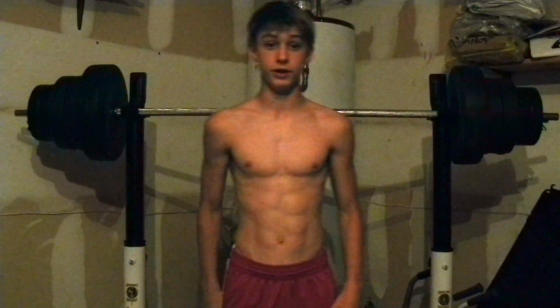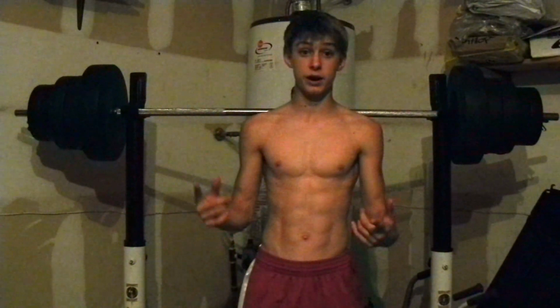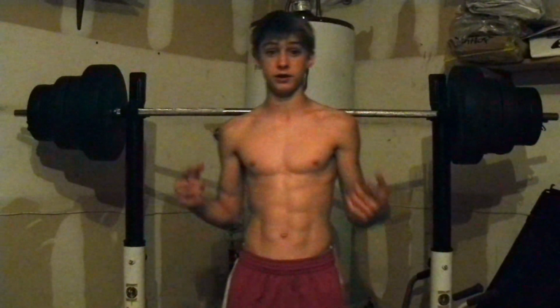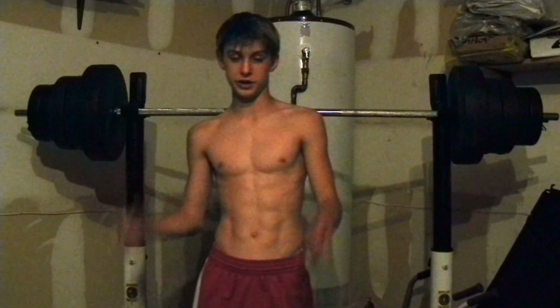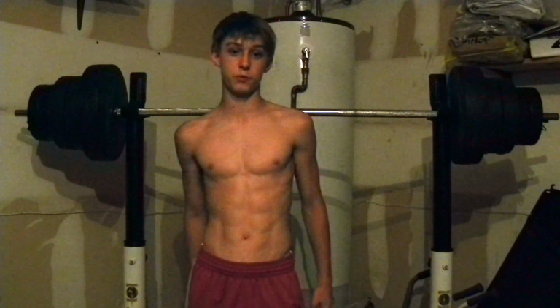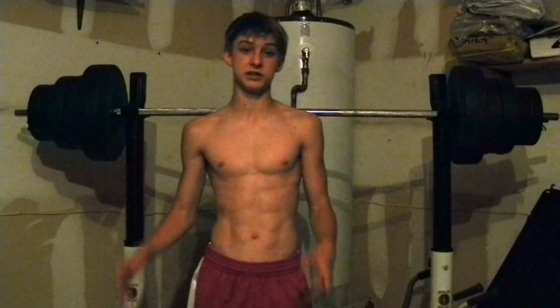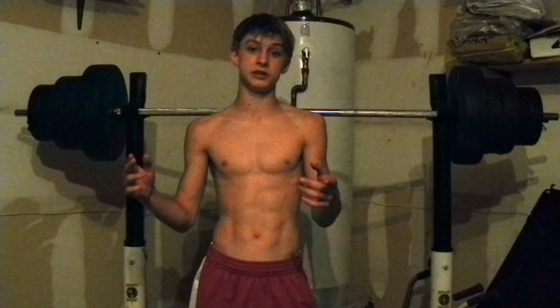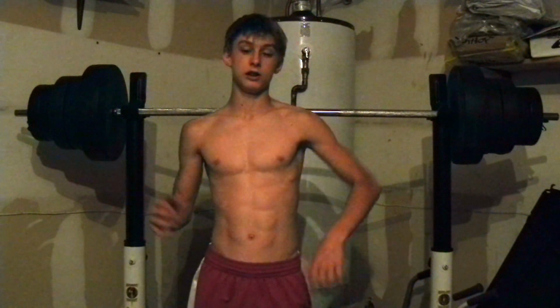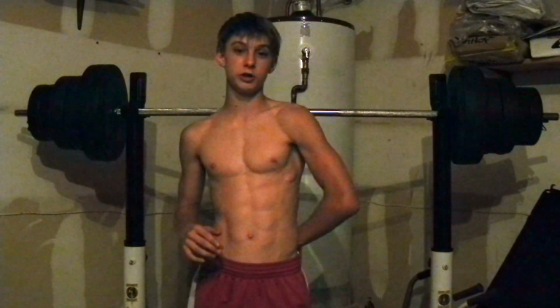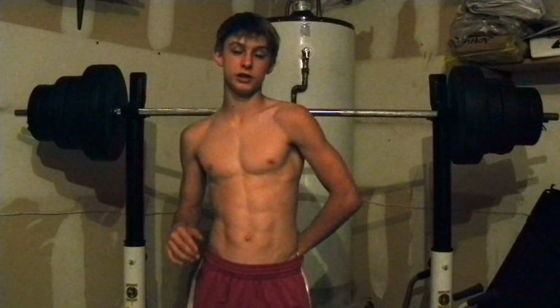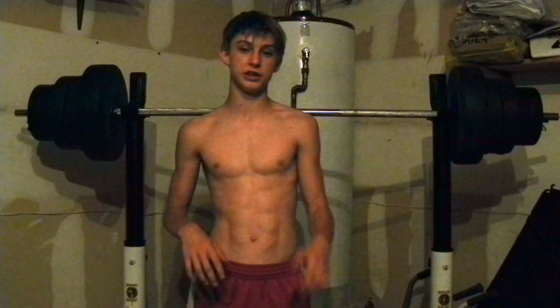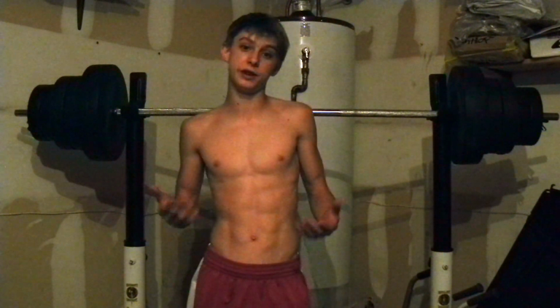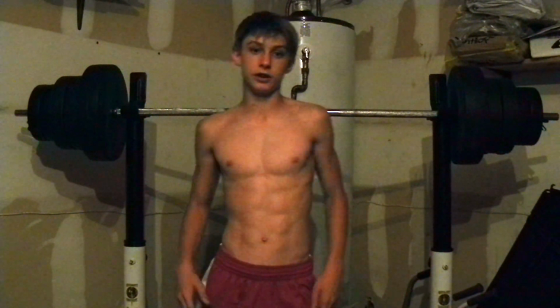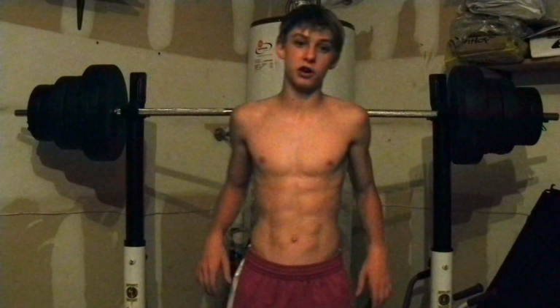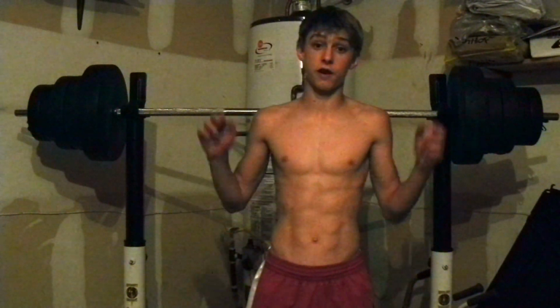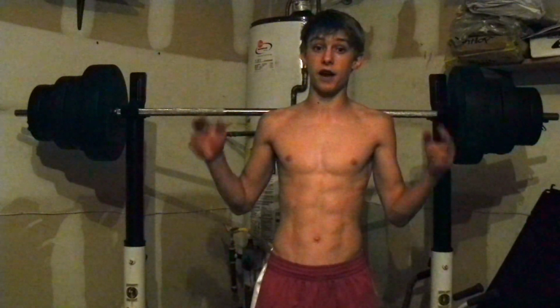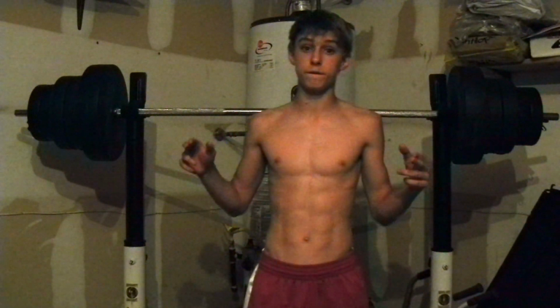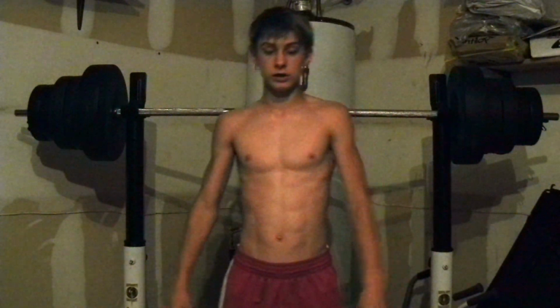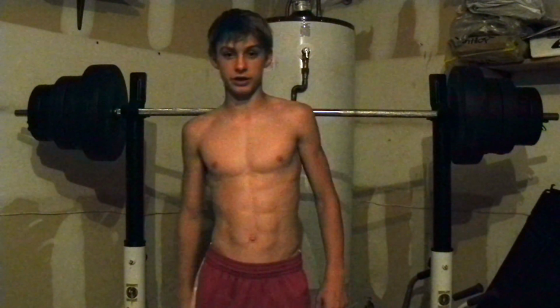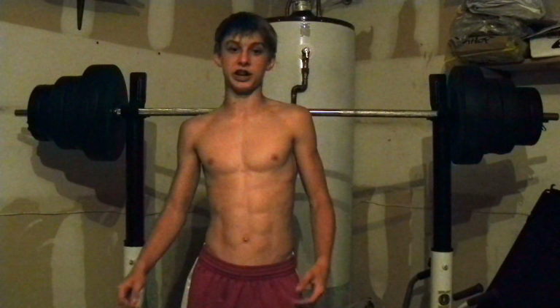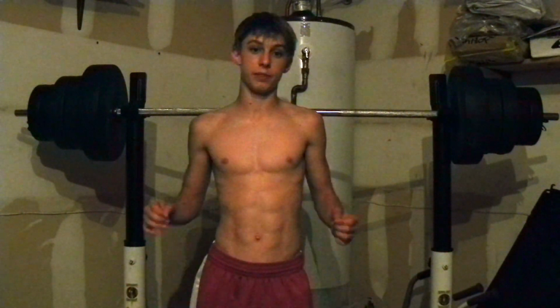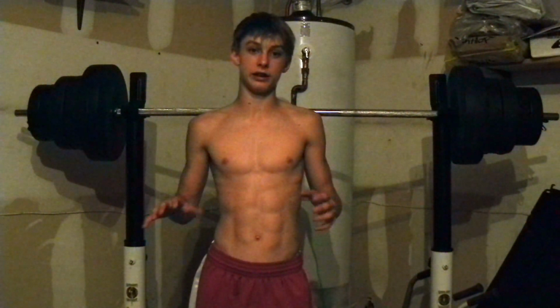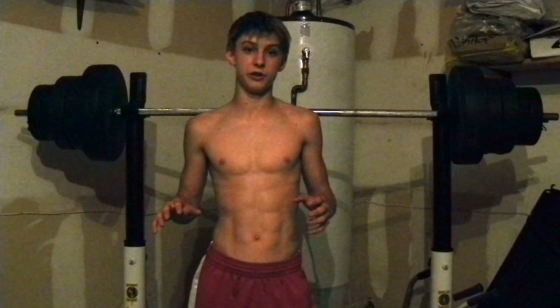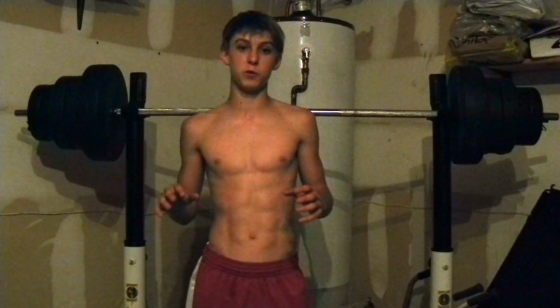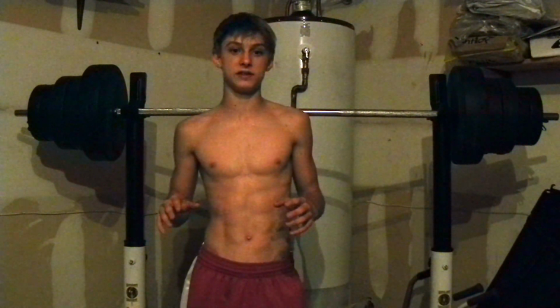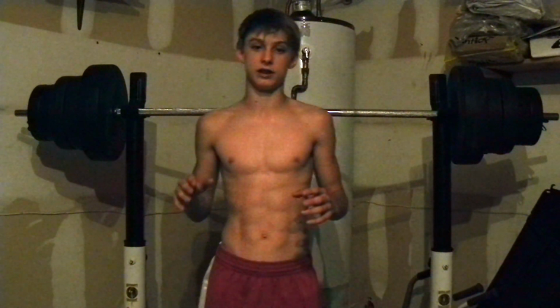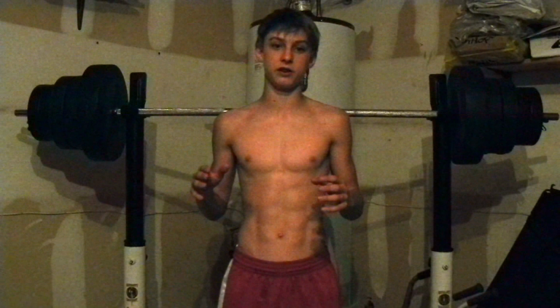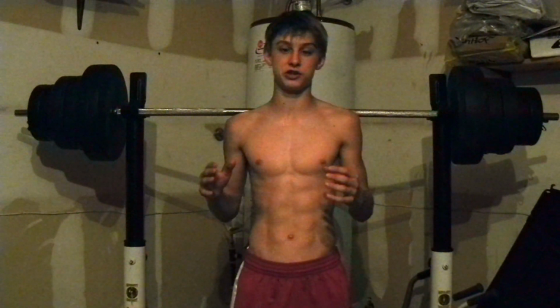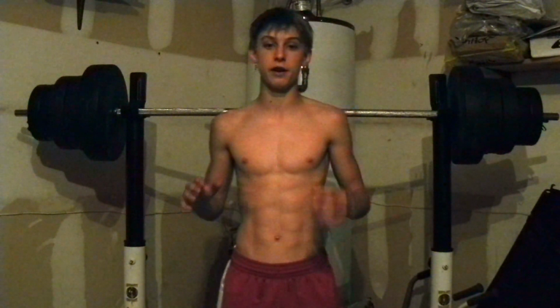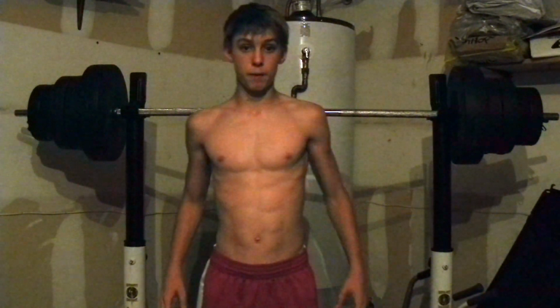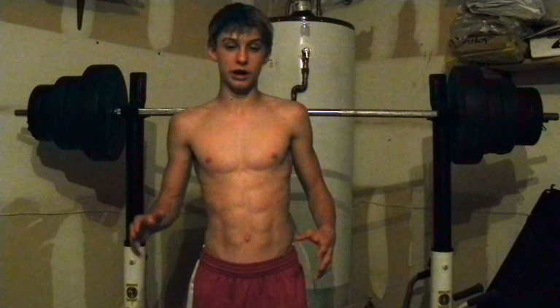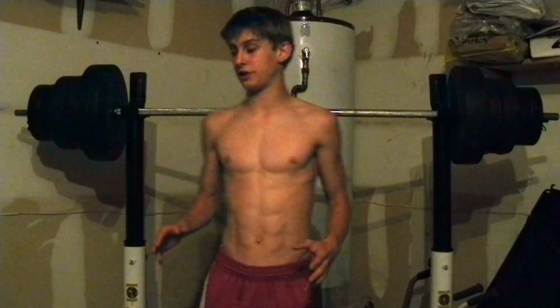Hey everybody, new video here in the workout series. My shoulder is still healing — I go to the doctor on Friday to get it checked out. I can start doing a few more lifts, but I can't be seriously trained. Anyway, workout series here.